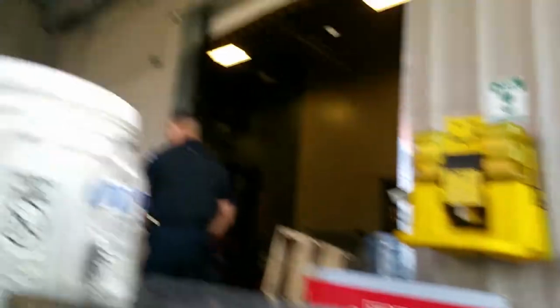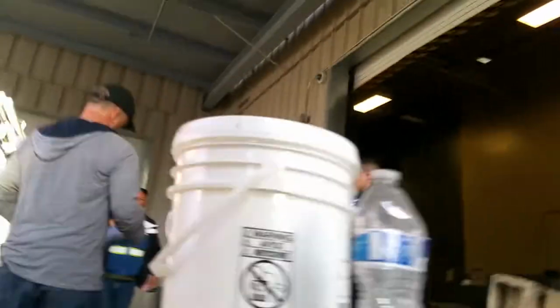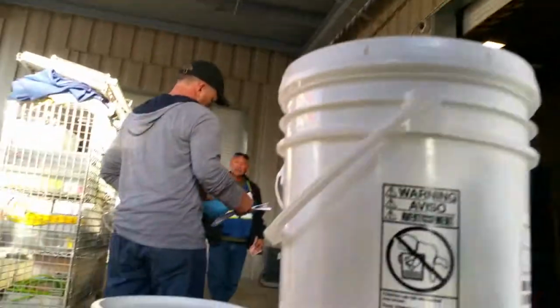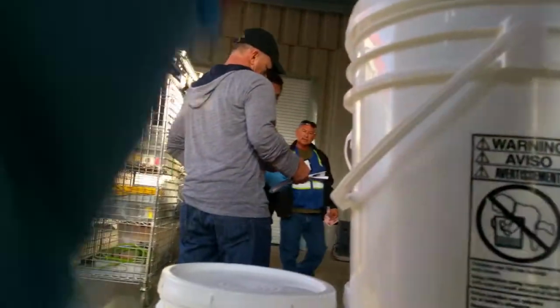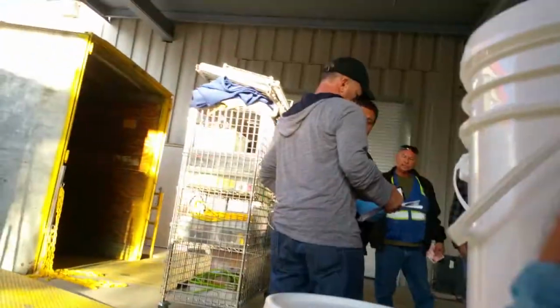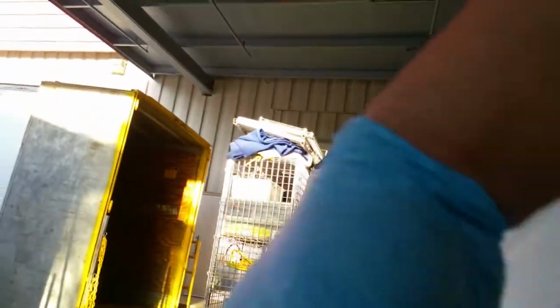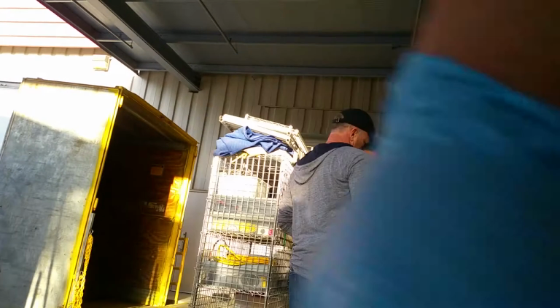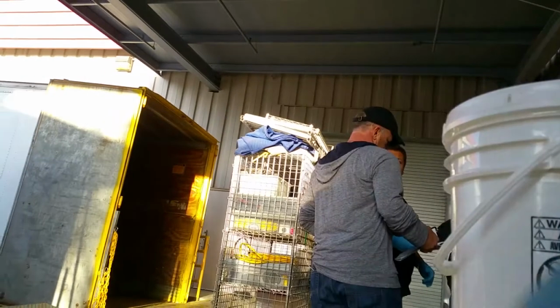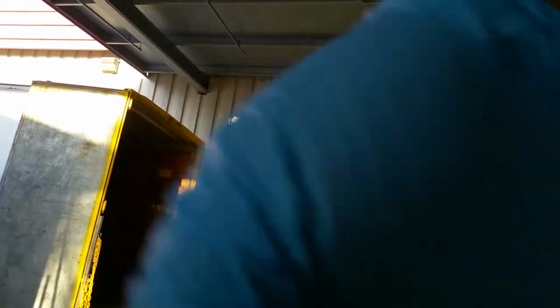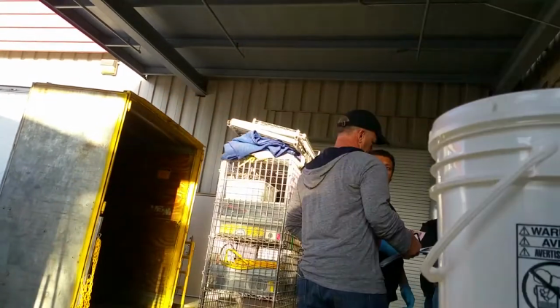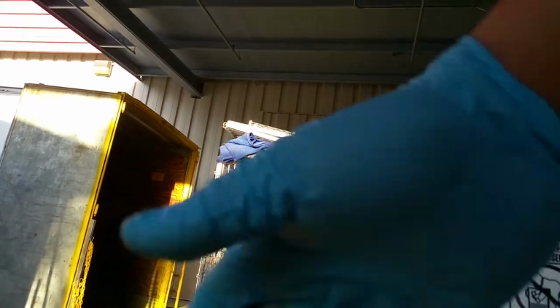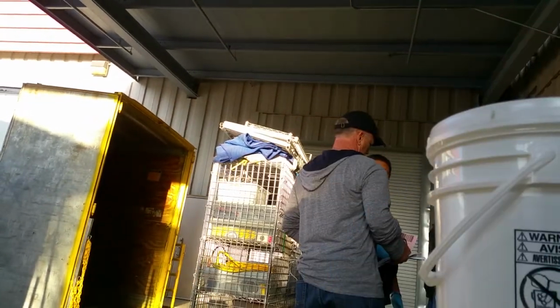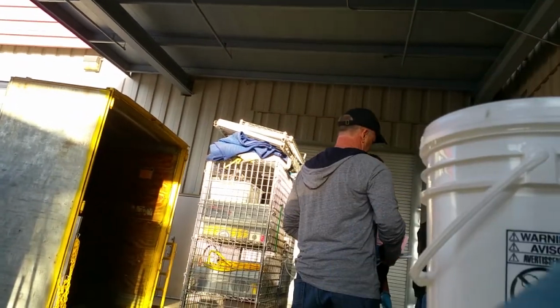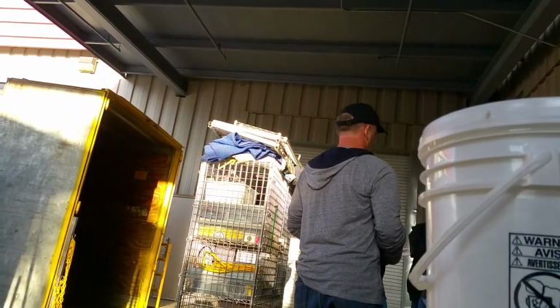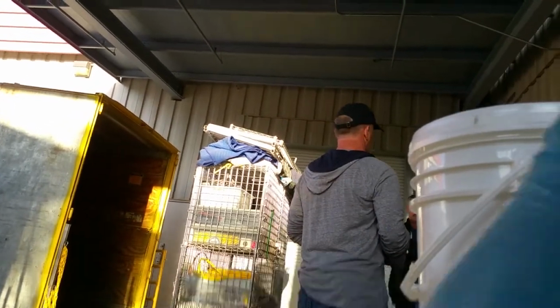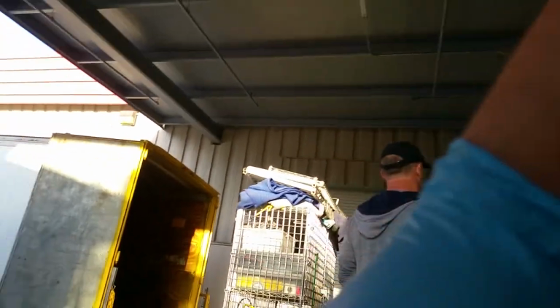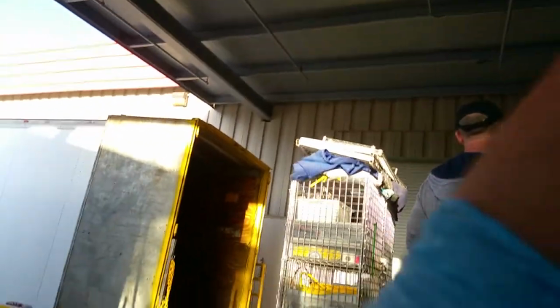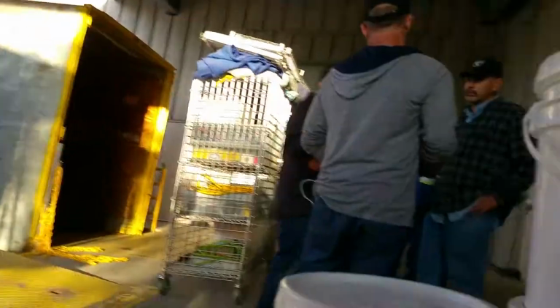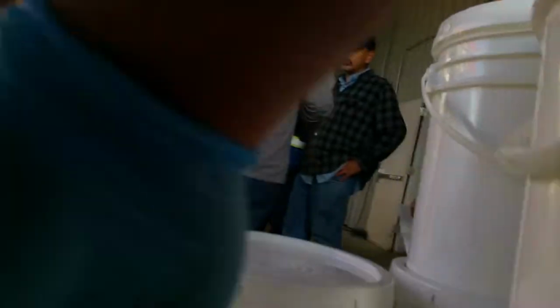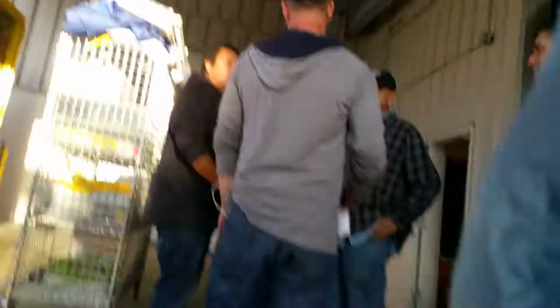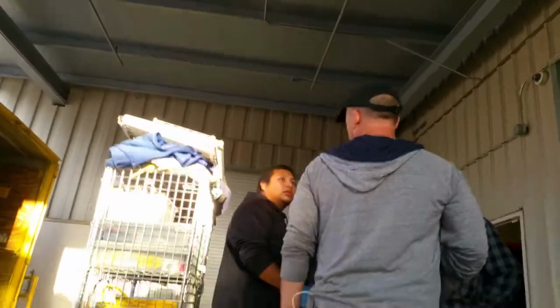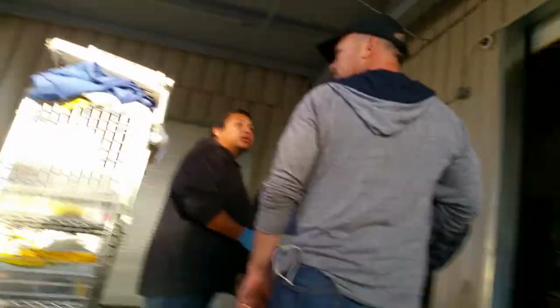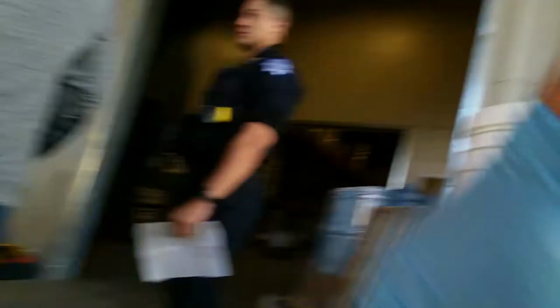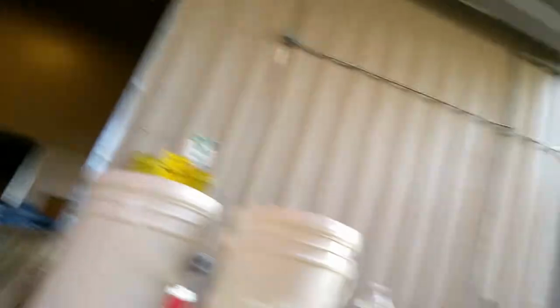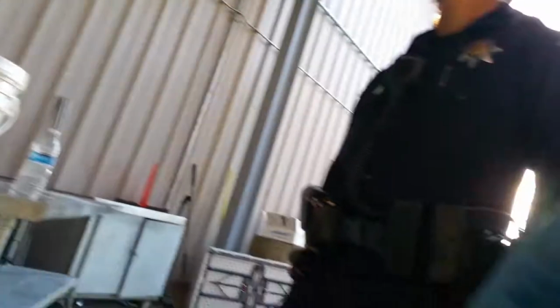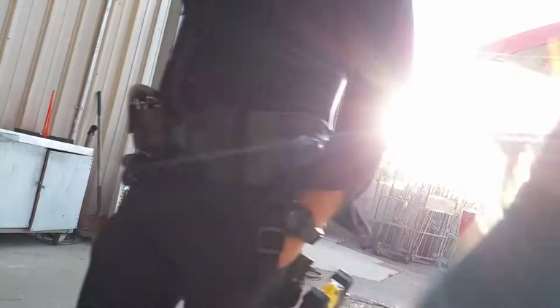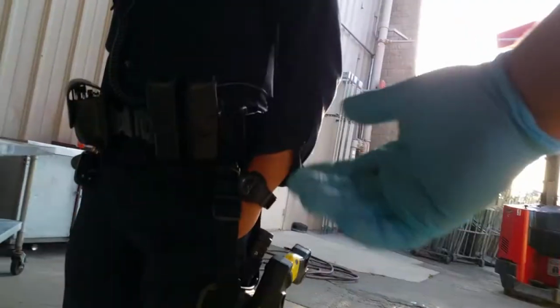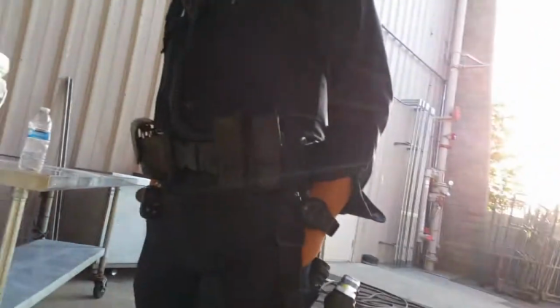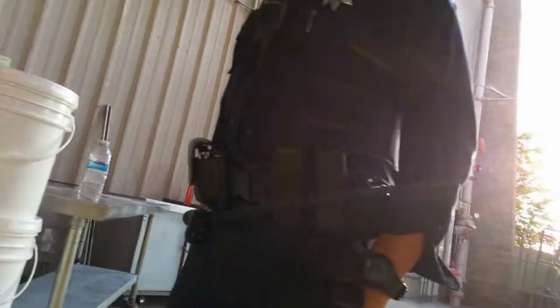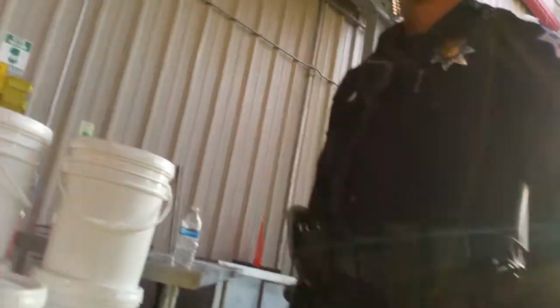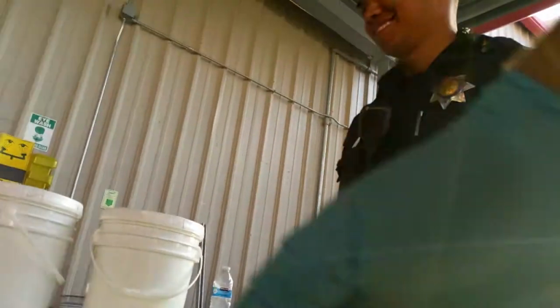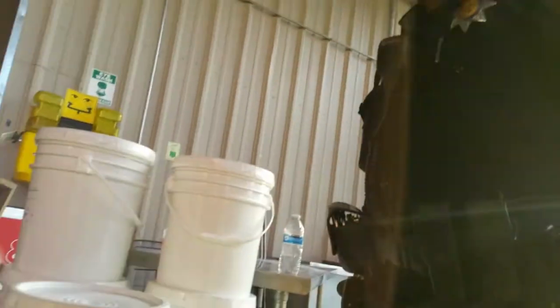Our boss was always getting on us like, 'Your boots? Your boots? I can't see my face on it.' I don't know if you guys get crap on that. I carry my own little kit in my locker.